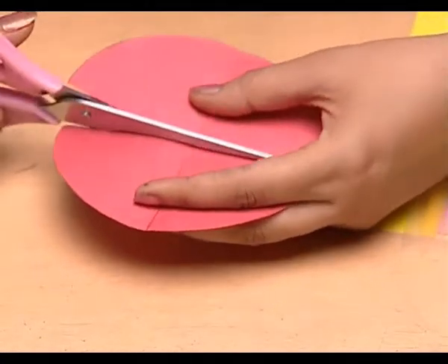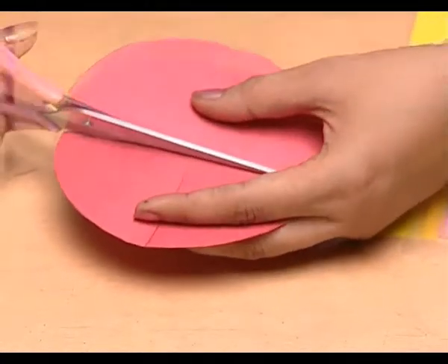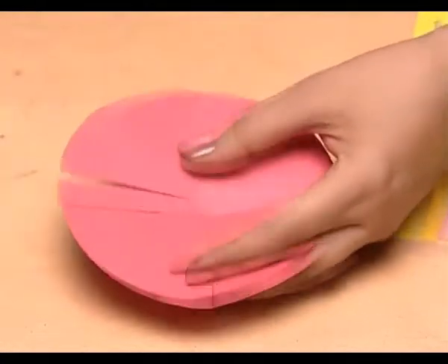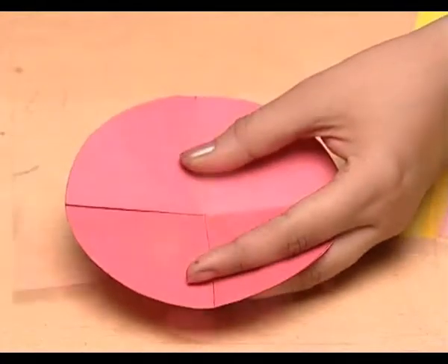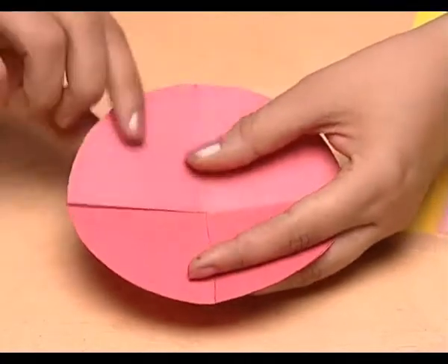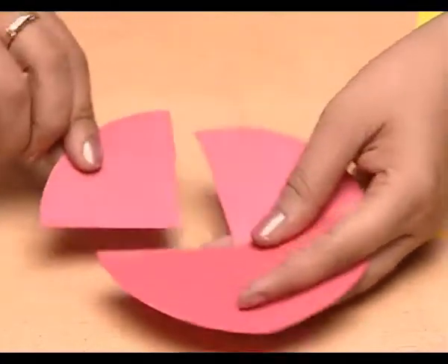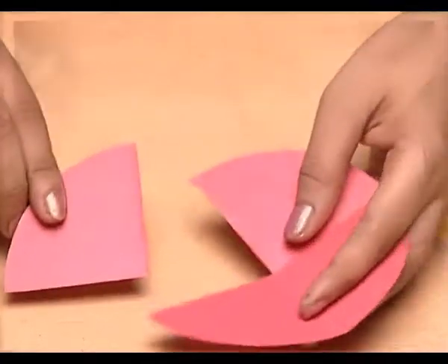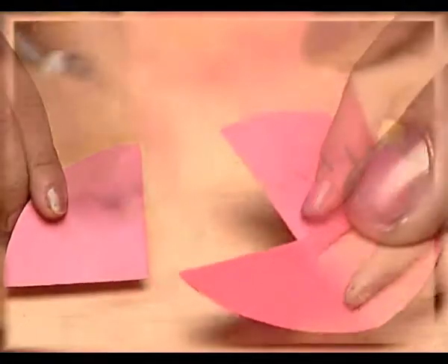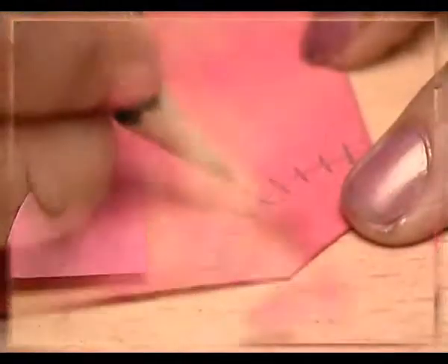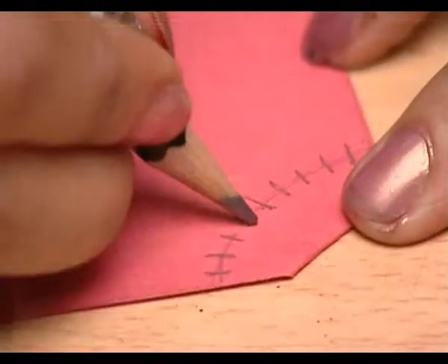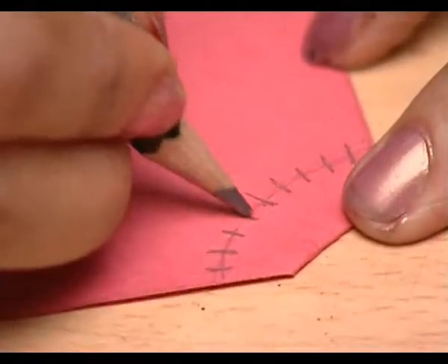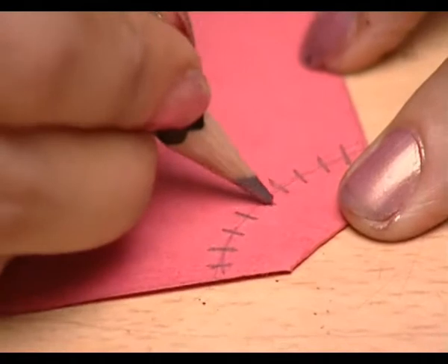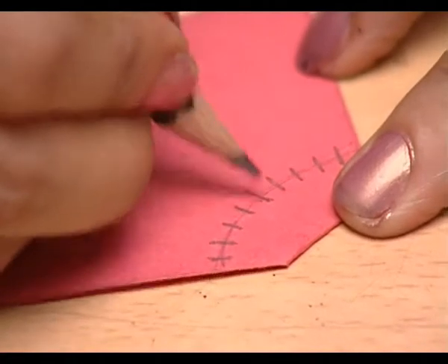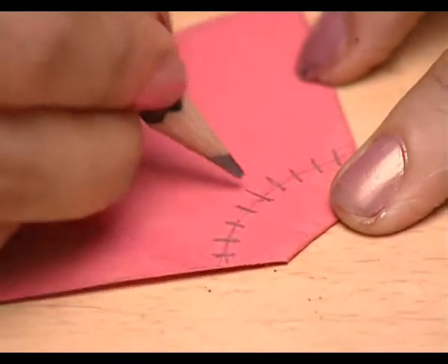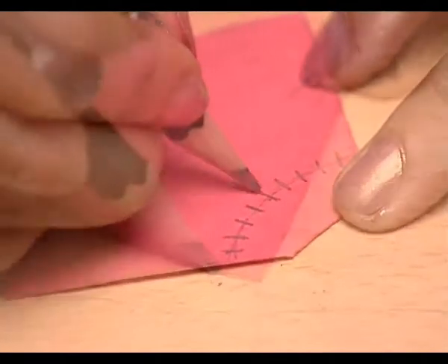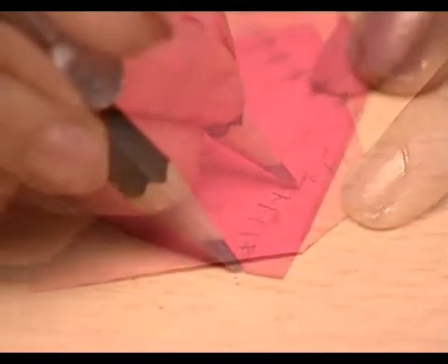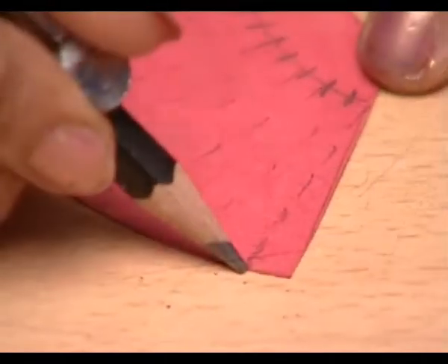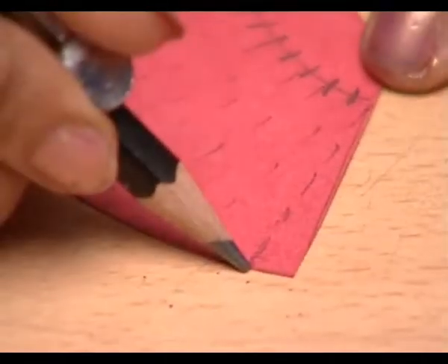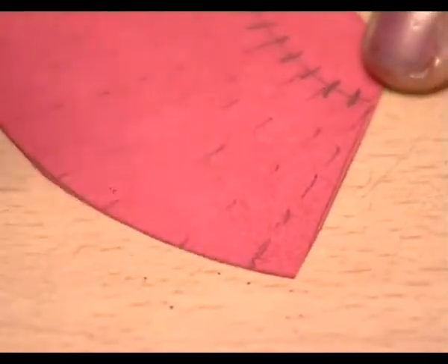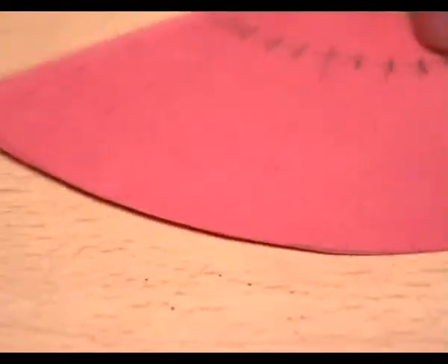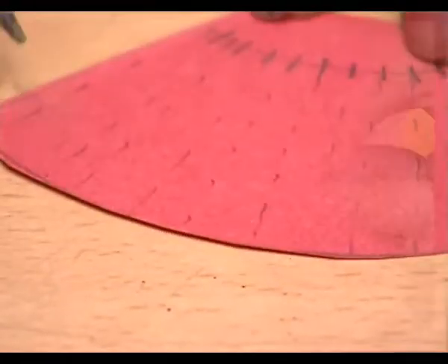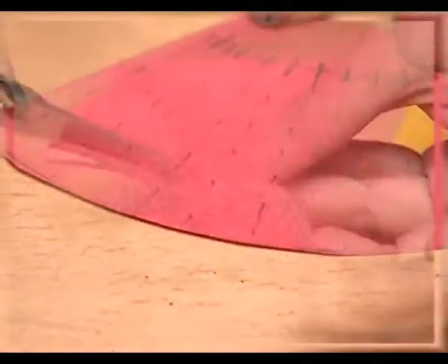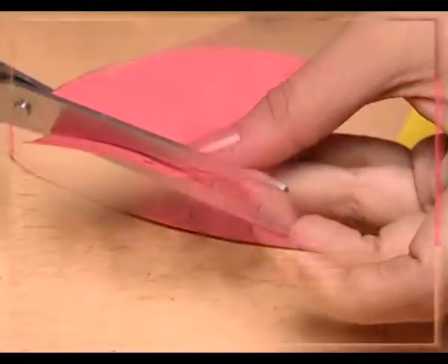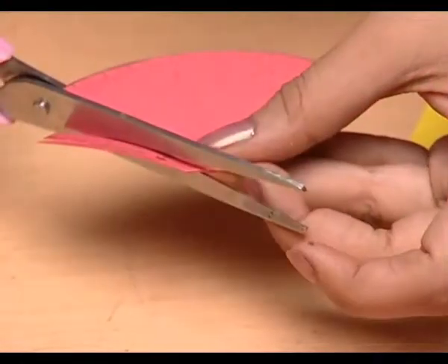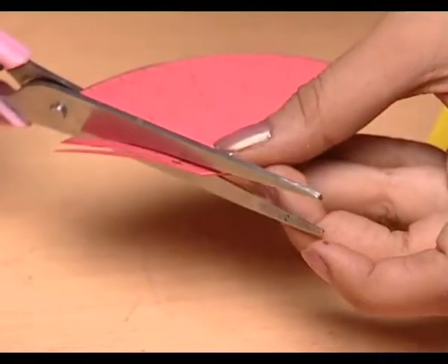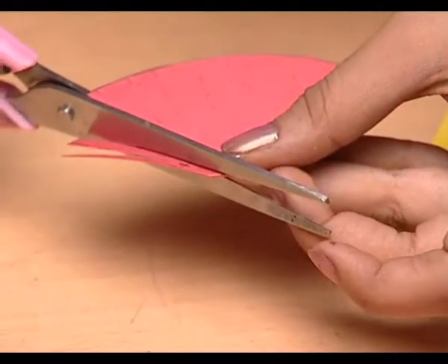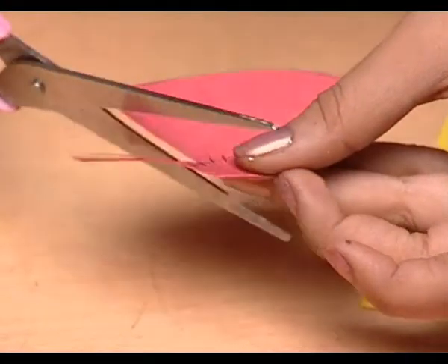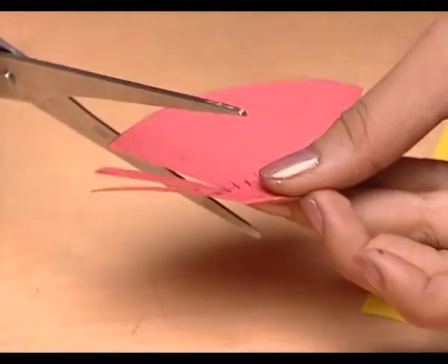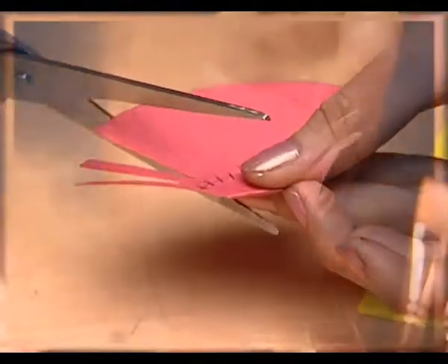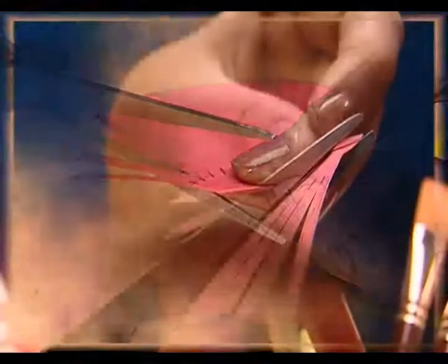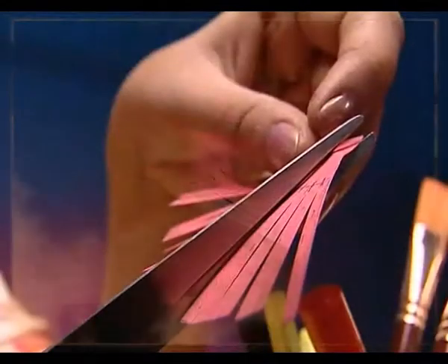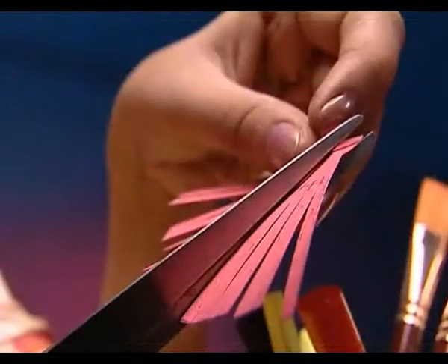Now, let's make a few more cuttings on these parts from the top this way. The cuts should be like this.